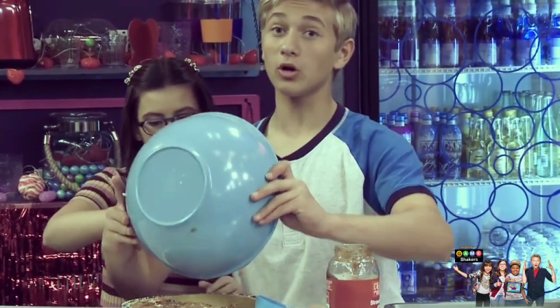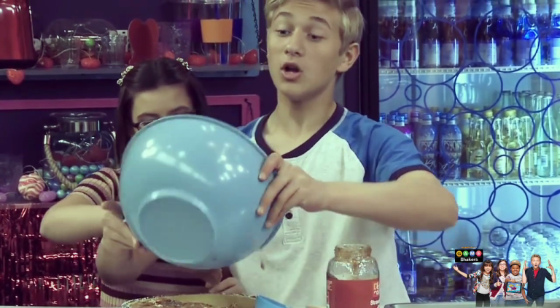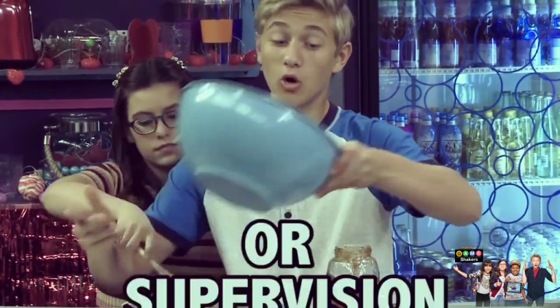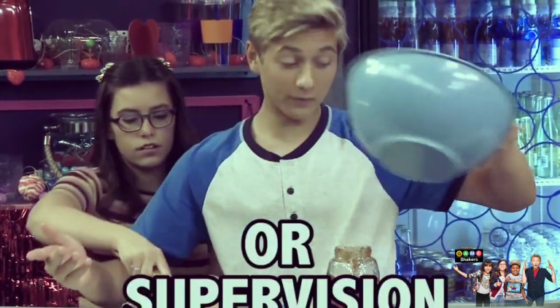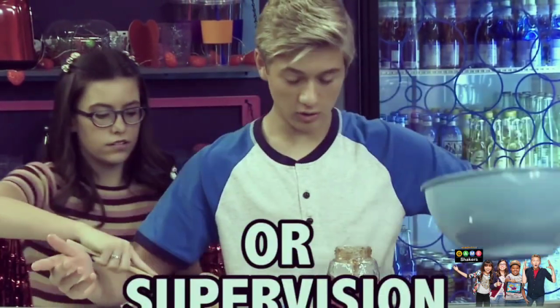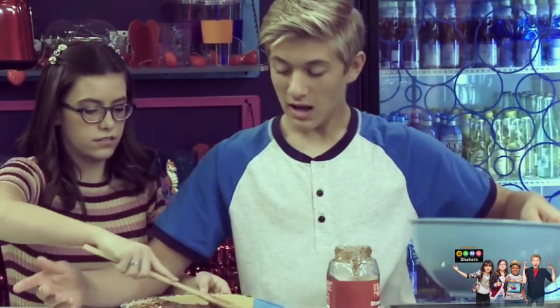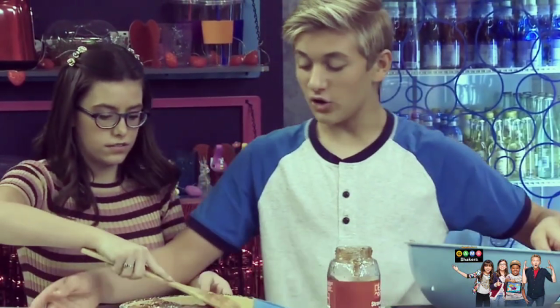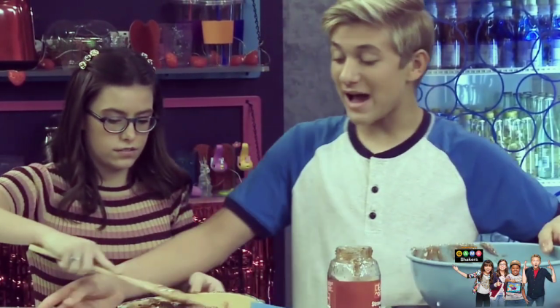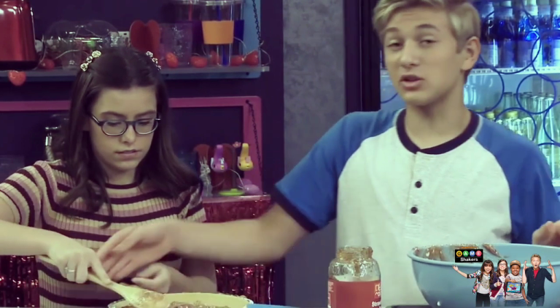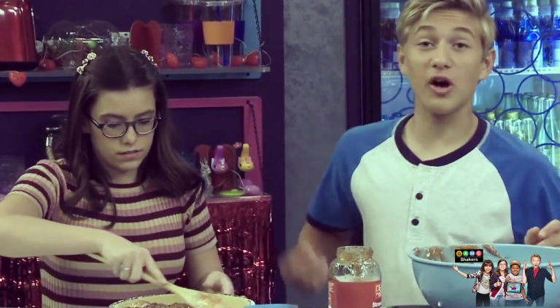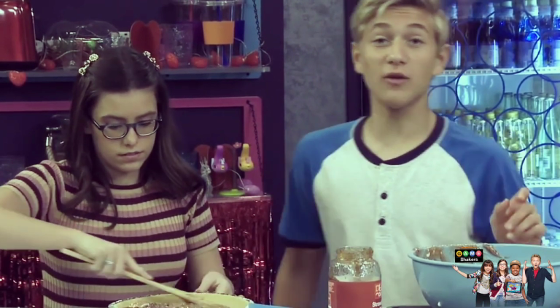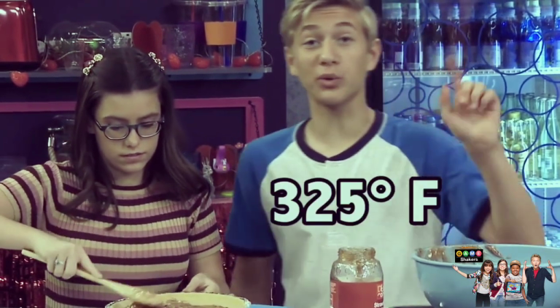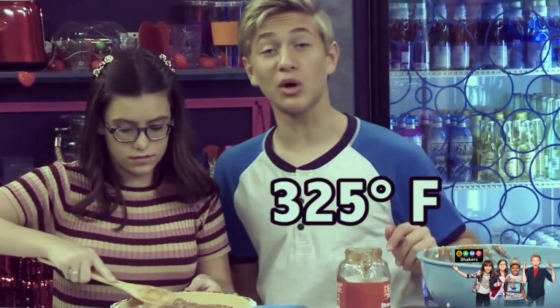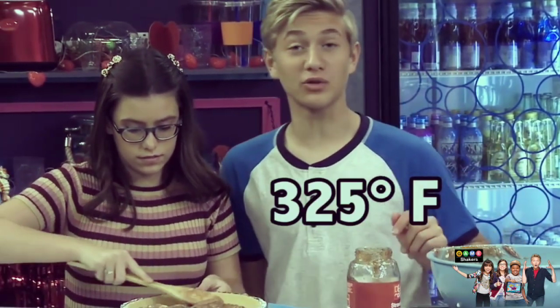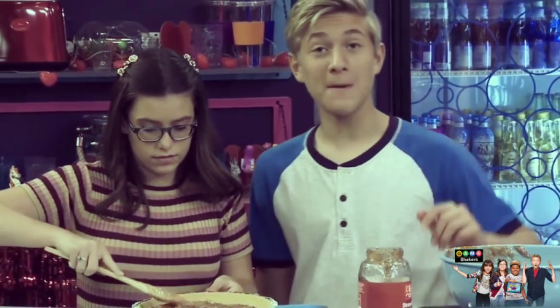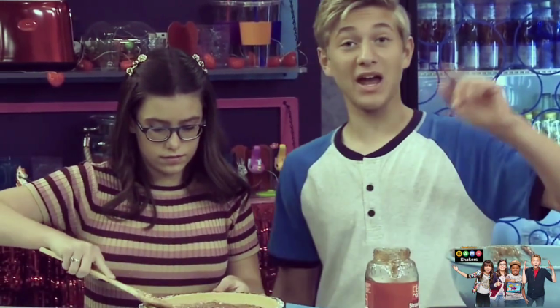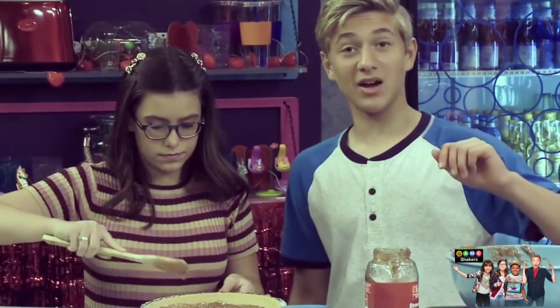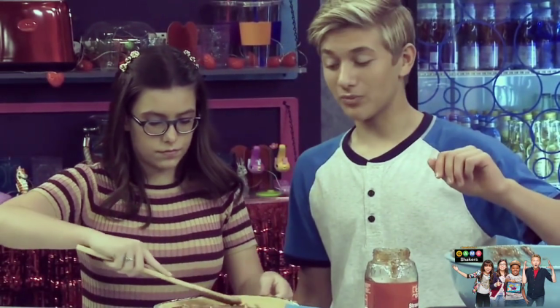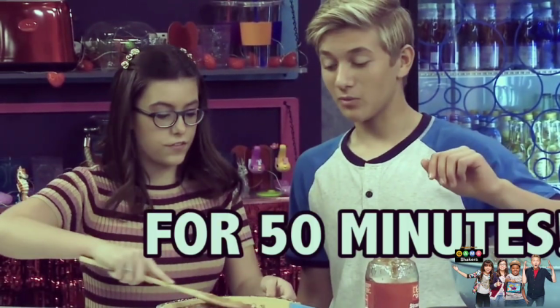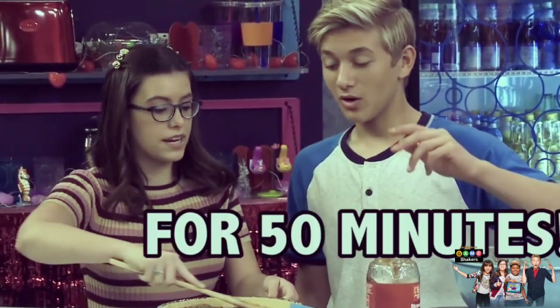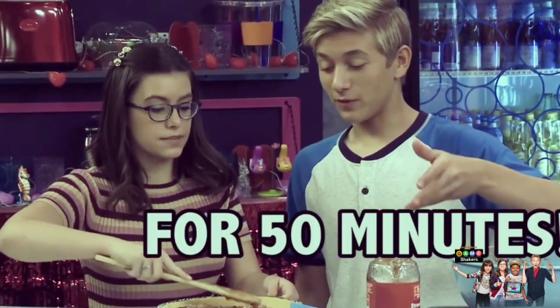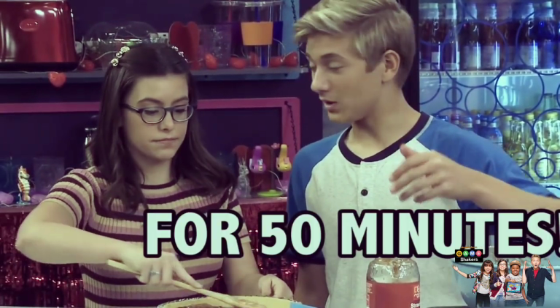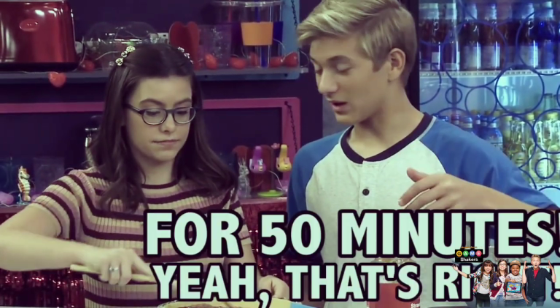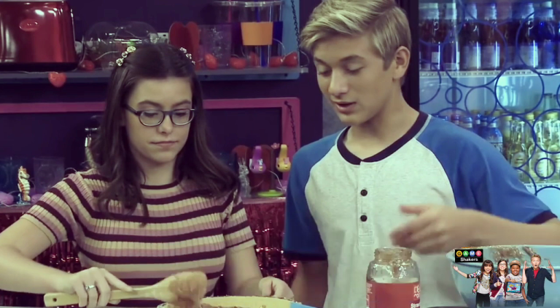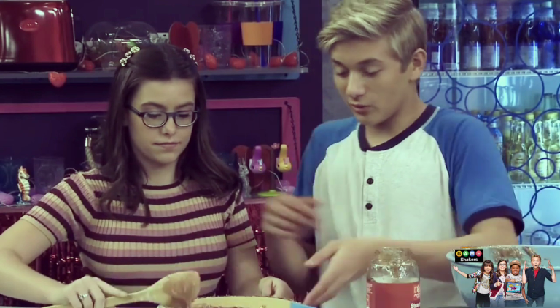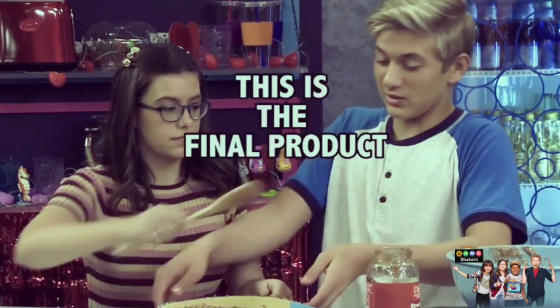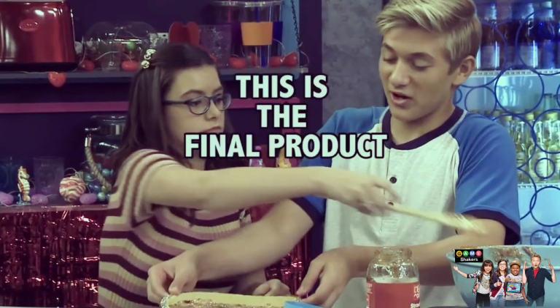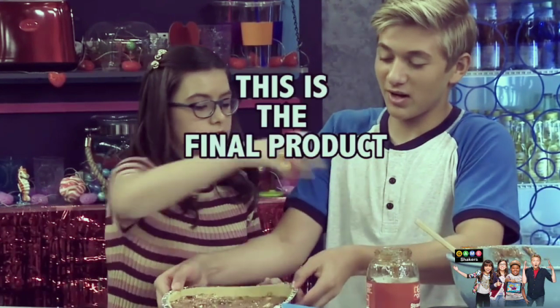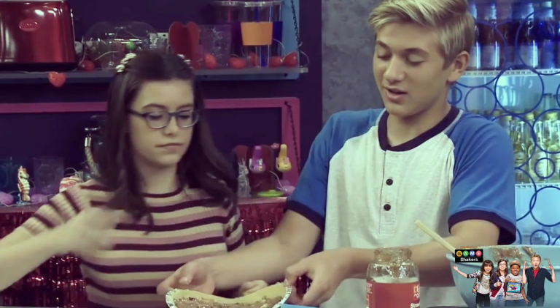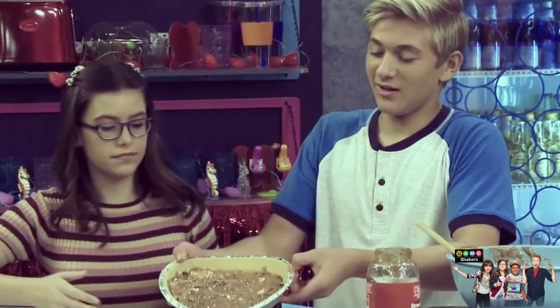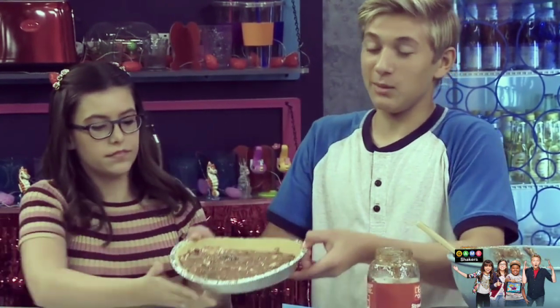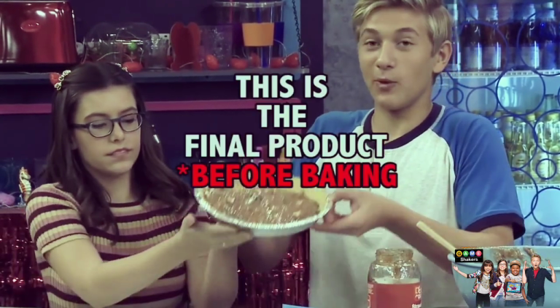The last step is to get your parents' help or supervision. Ask them to turn the oven on to 325 degrees for 50 minutes. This is the final product before baking.